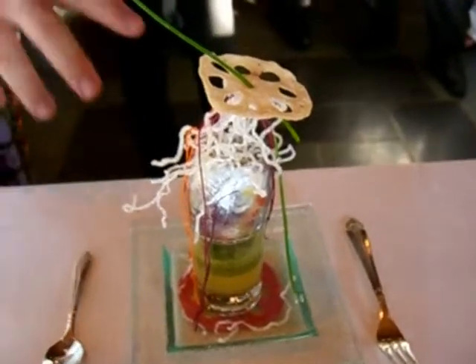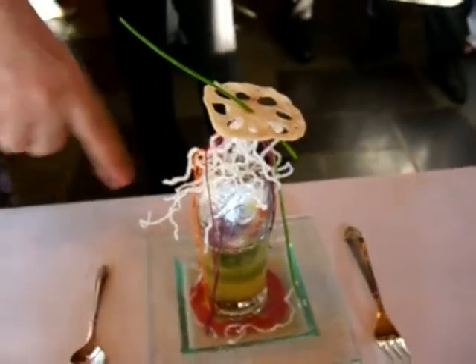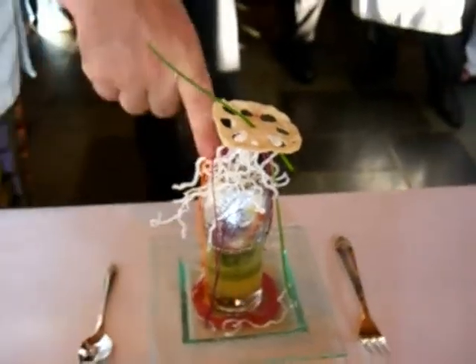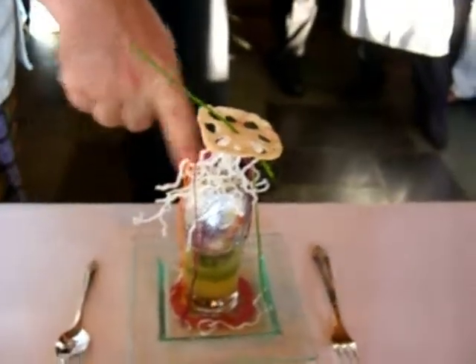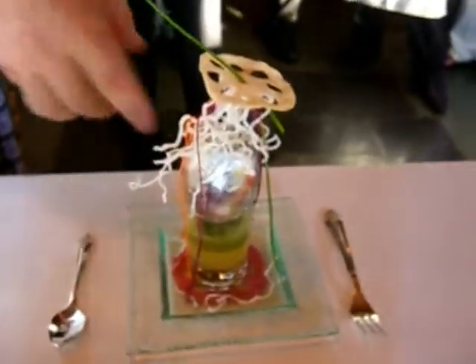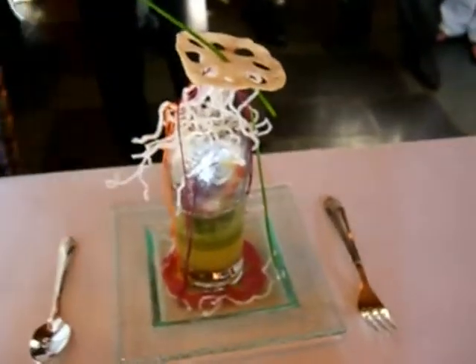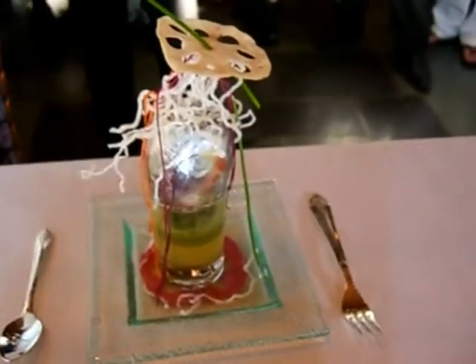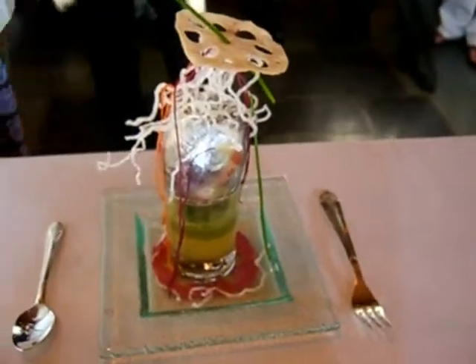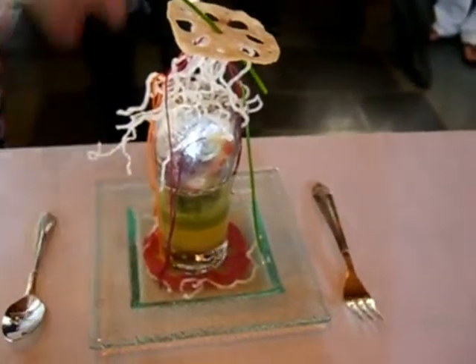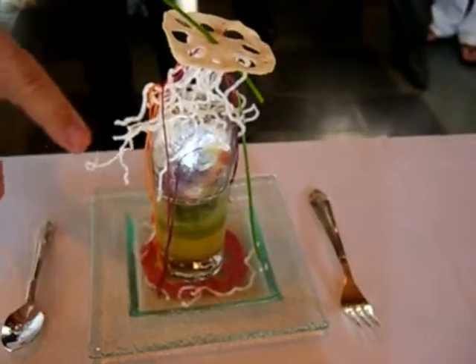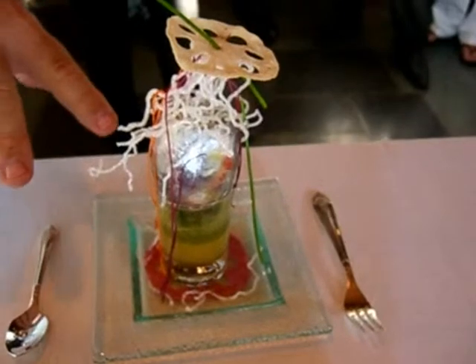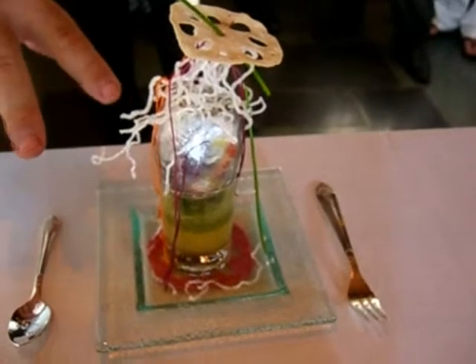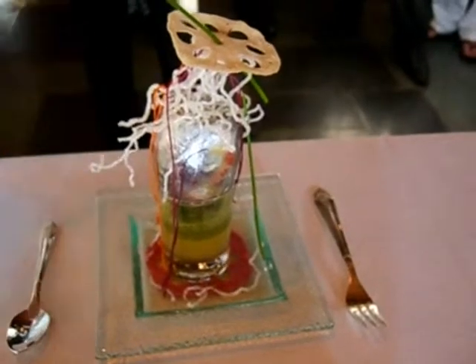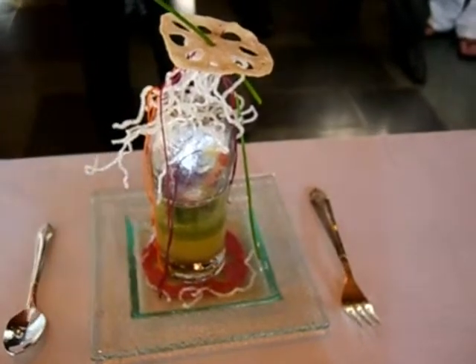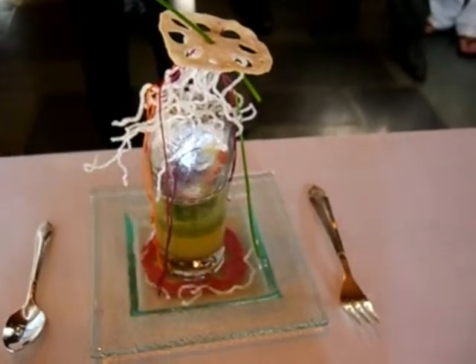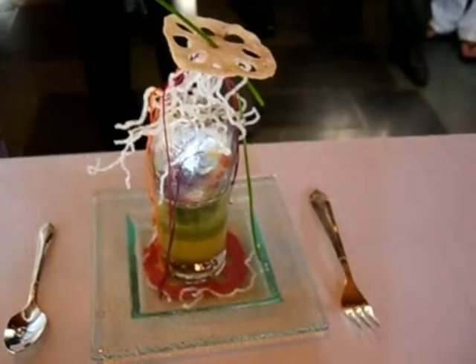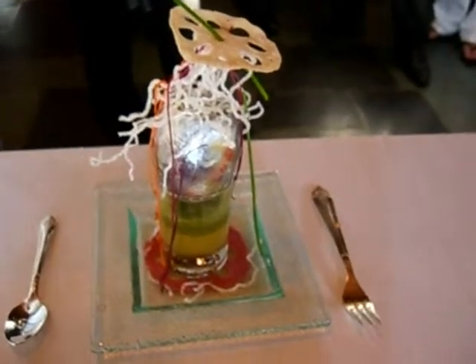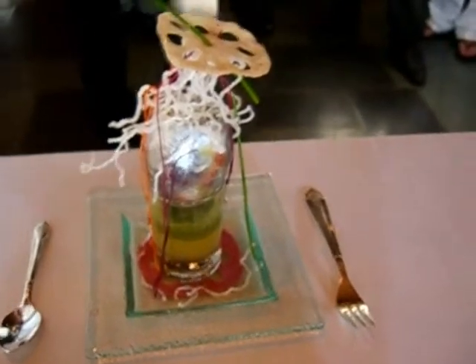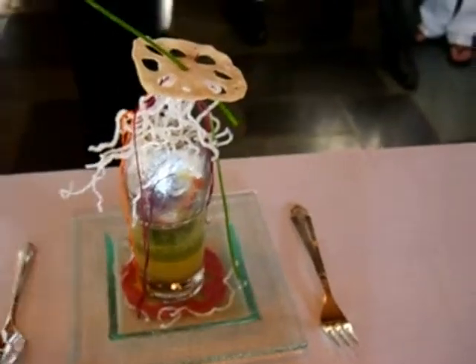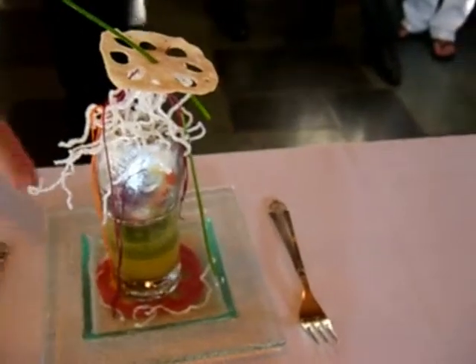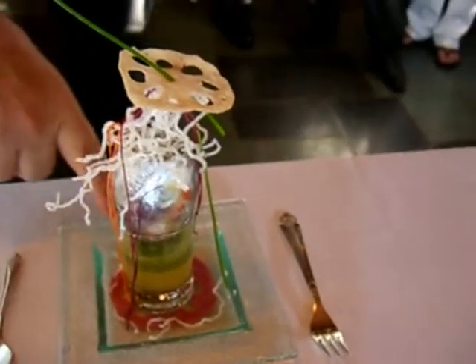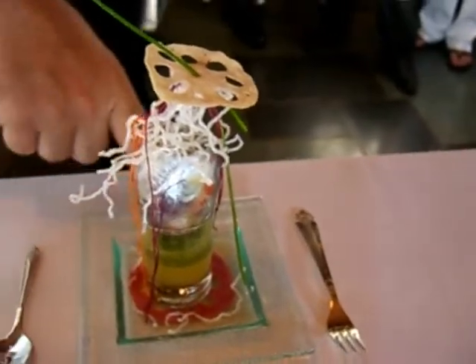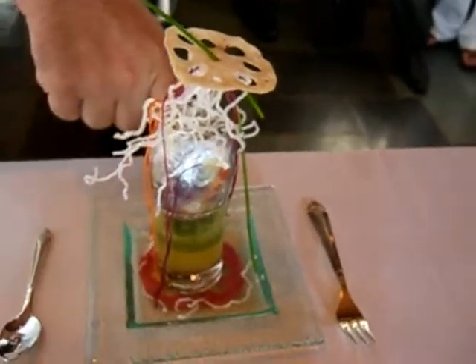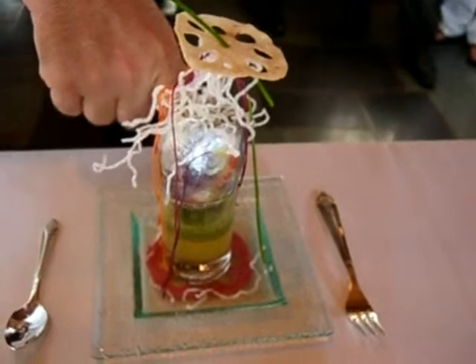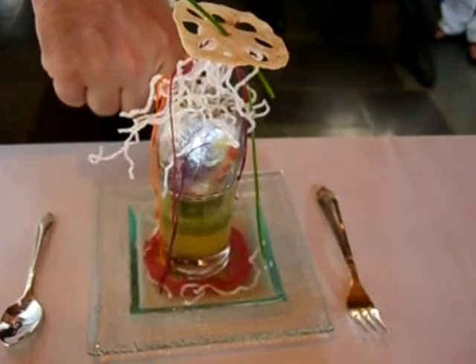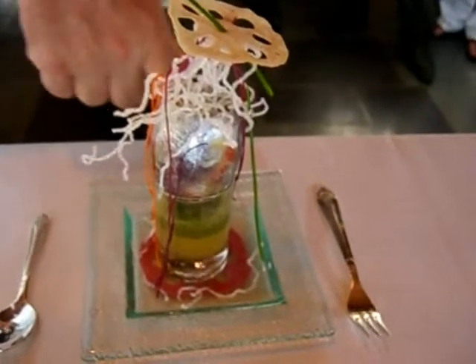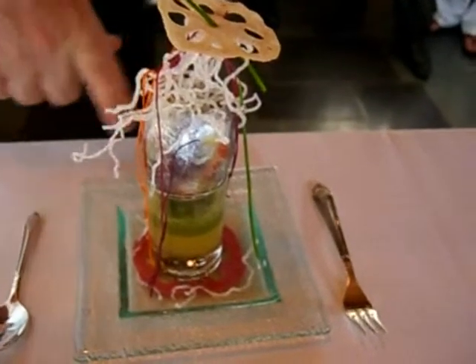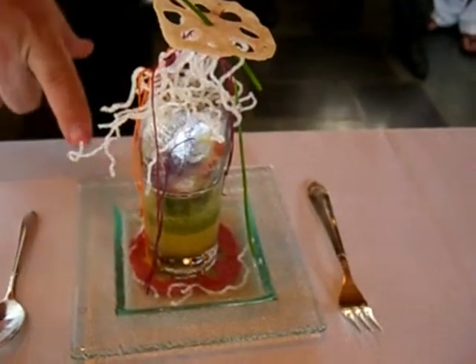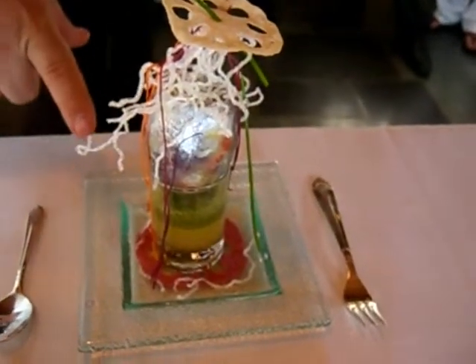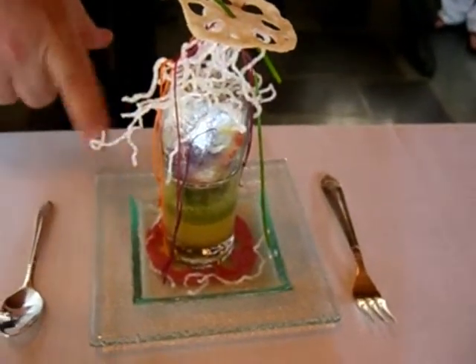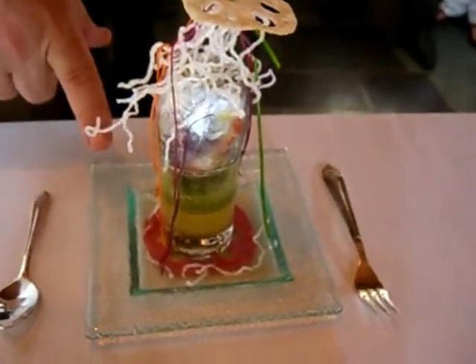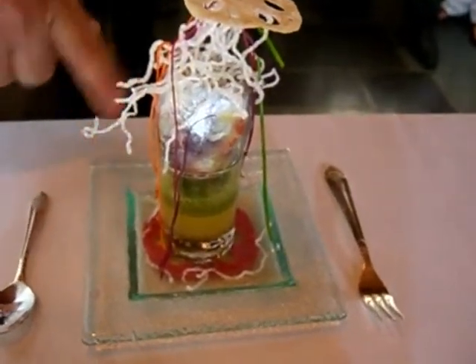I took and just kind of psychedelically painted the egg, put a little bit of silver dust on there, and right here we have a ginger, cilantro, sake foam.